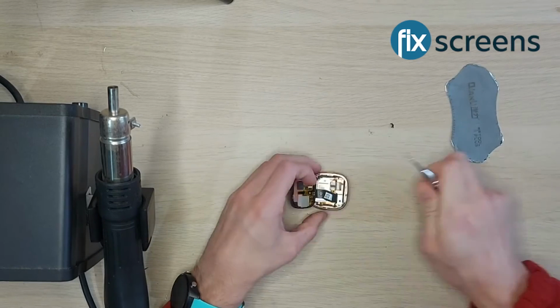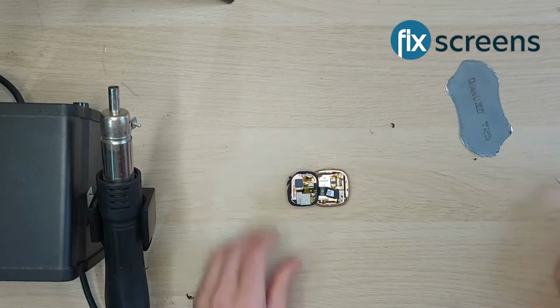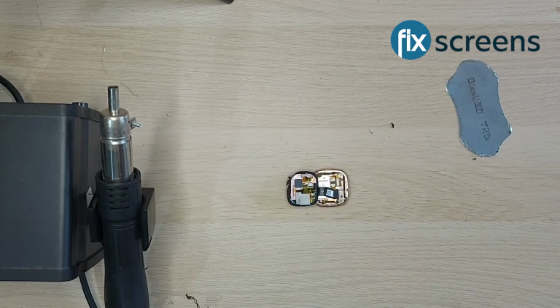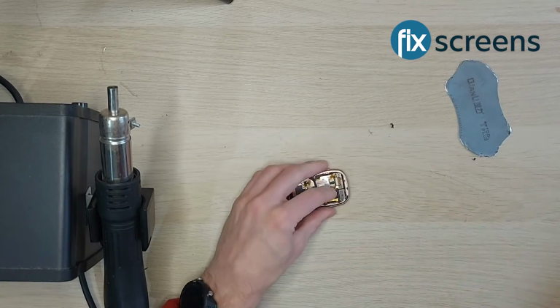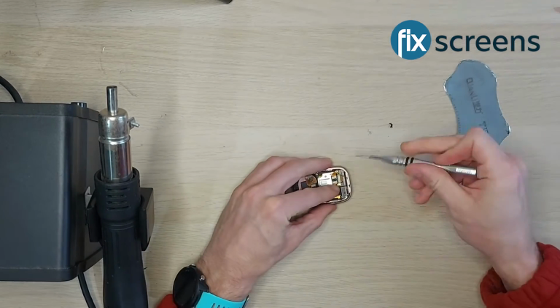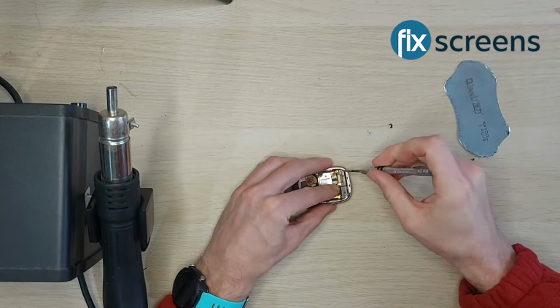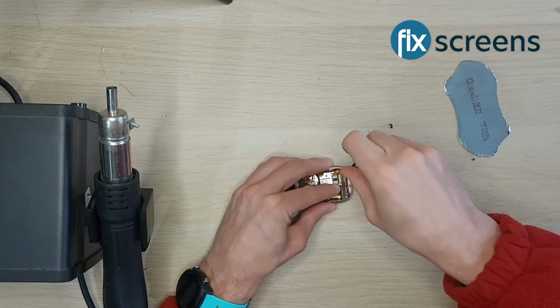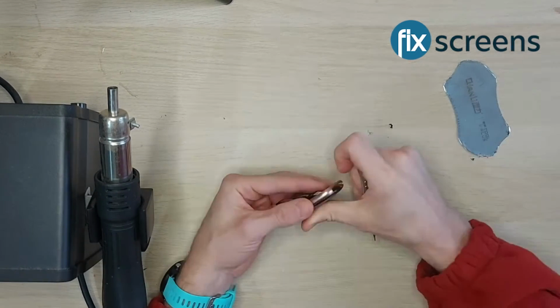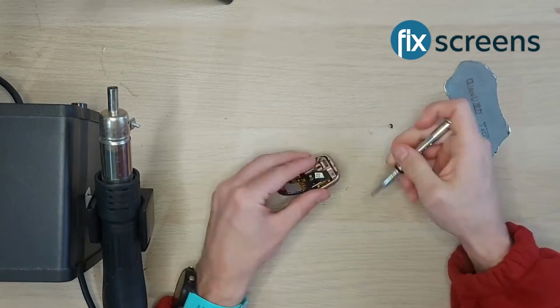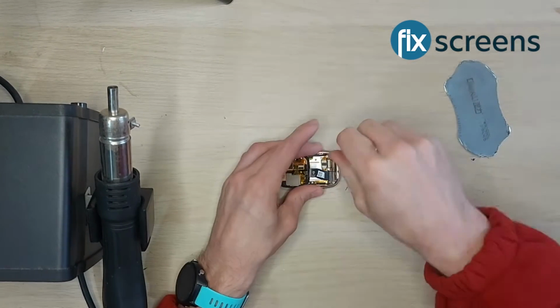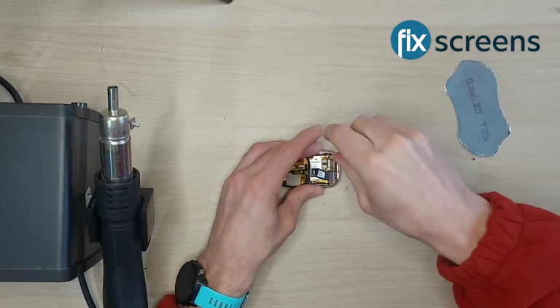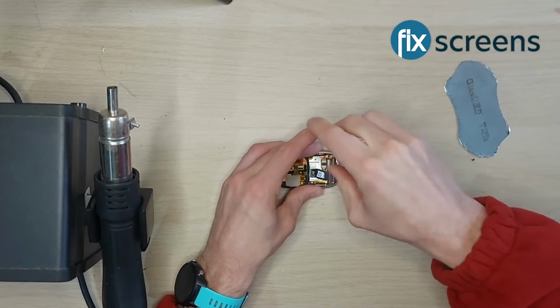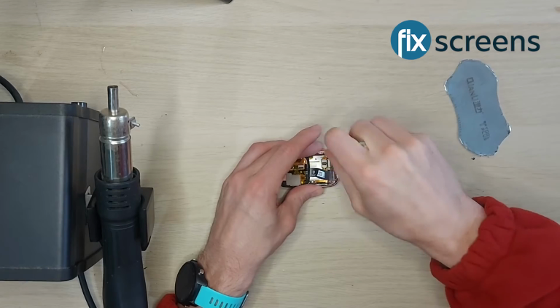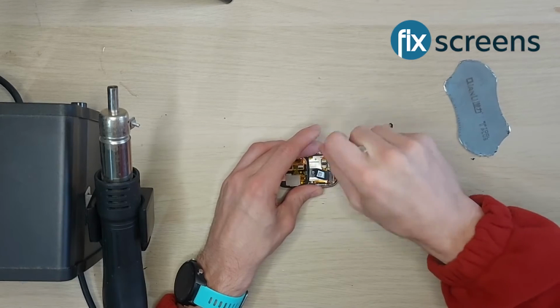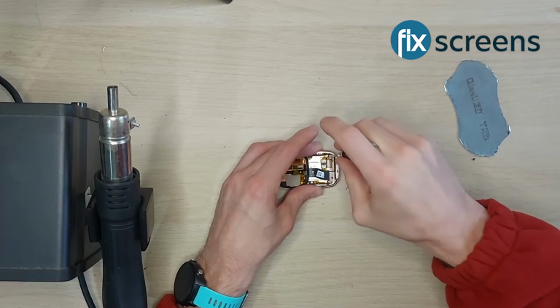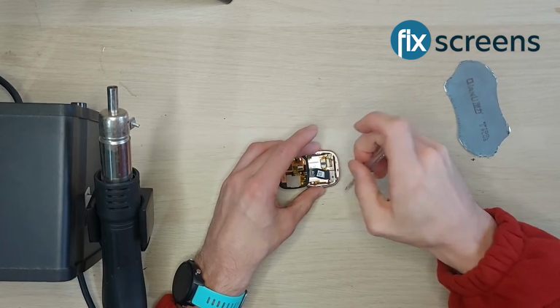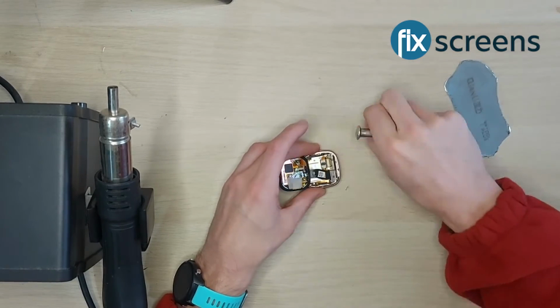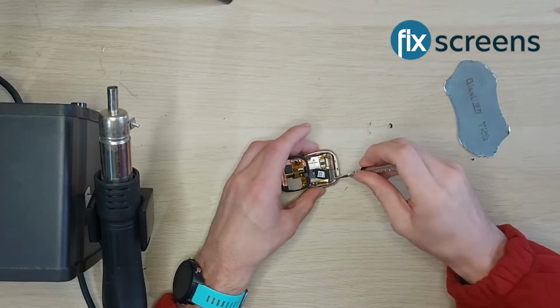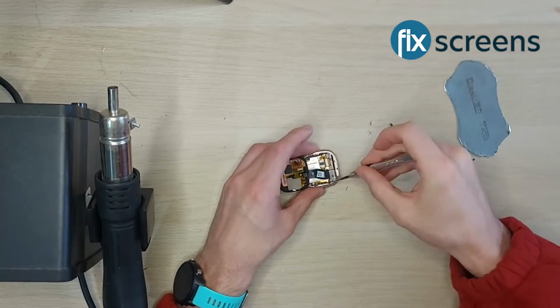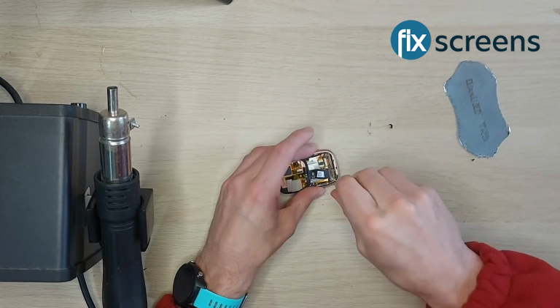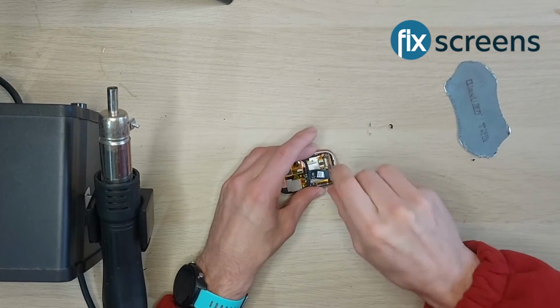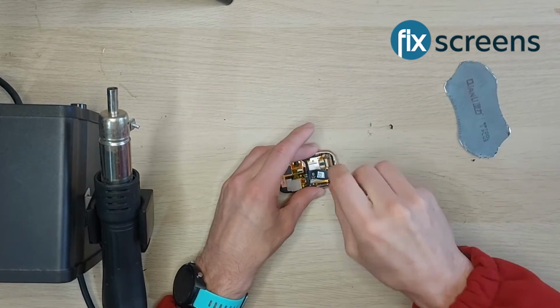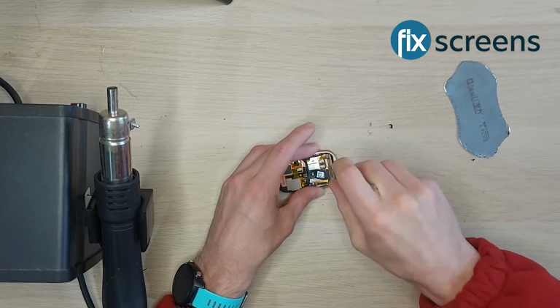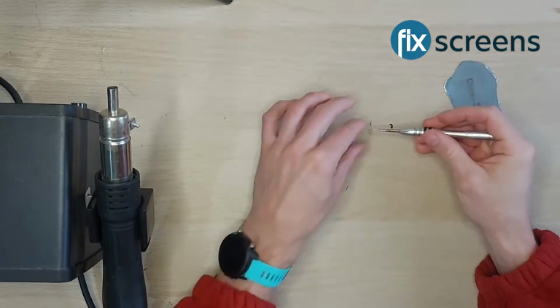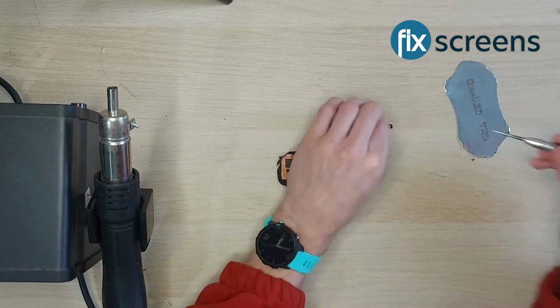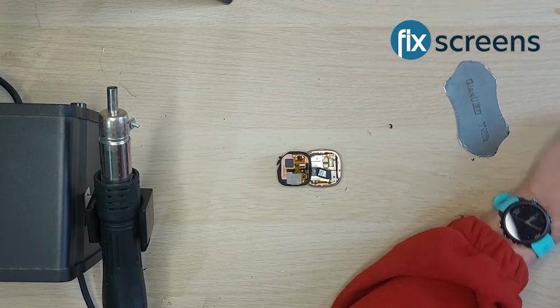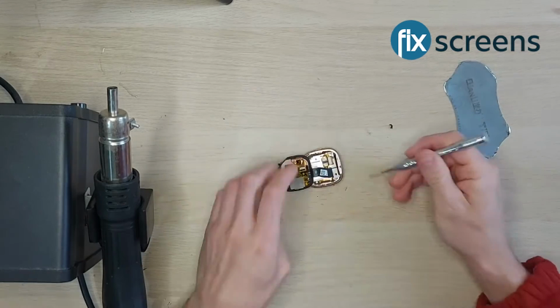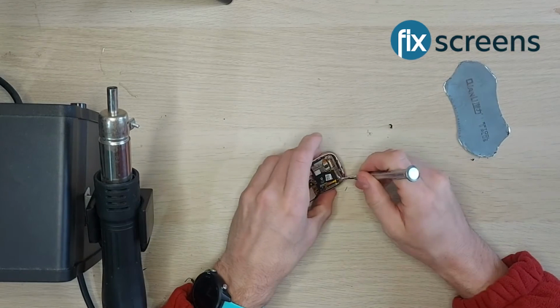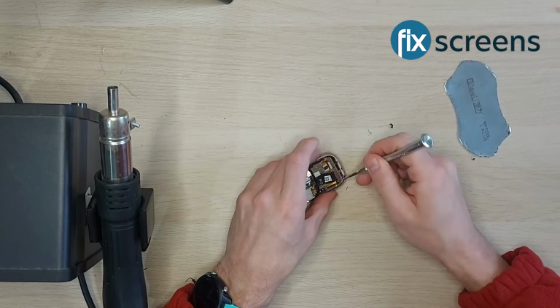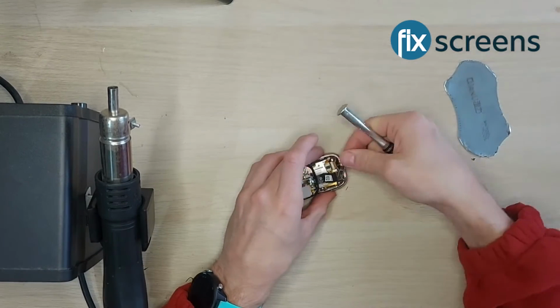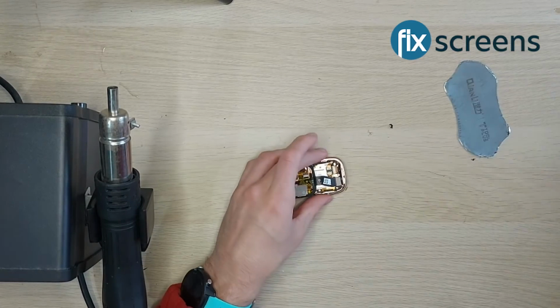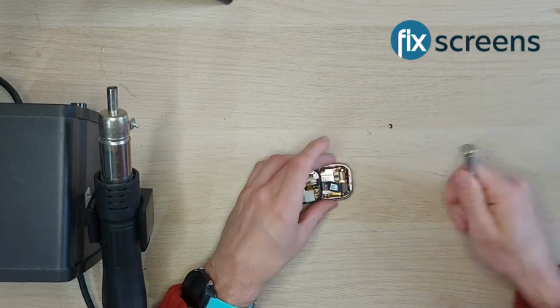Once you've pried the screen away from the housing, you'll then need to remove the small metal shield that's covering the ribbon connecting the screen to the board. Unscrew the two screws before removing the shield and then removing the screen.